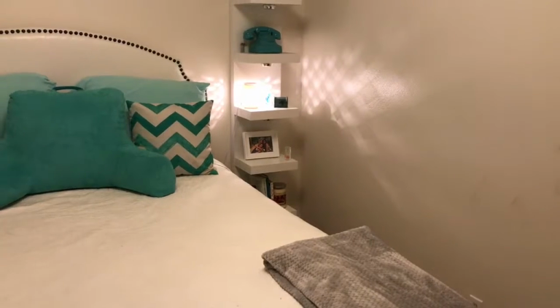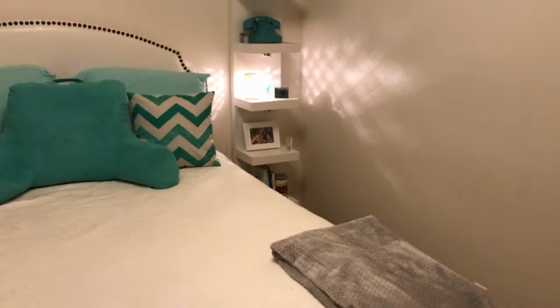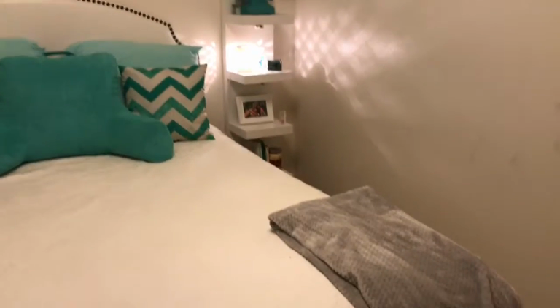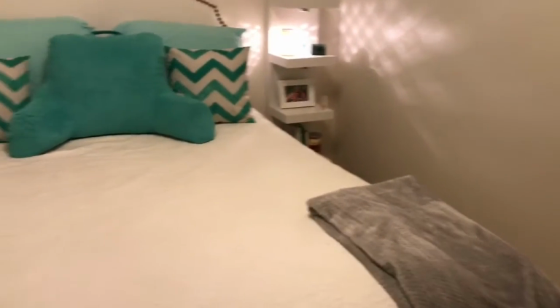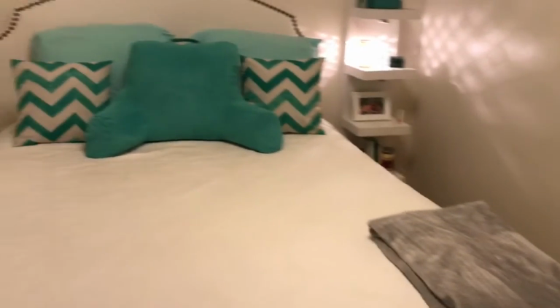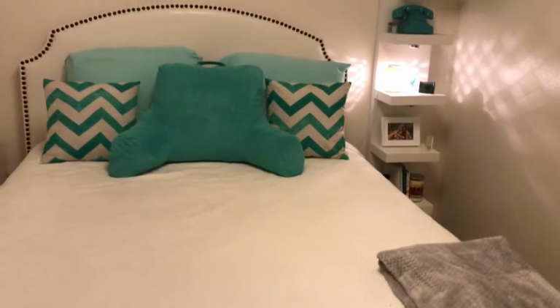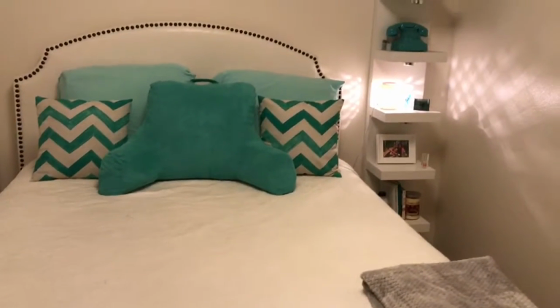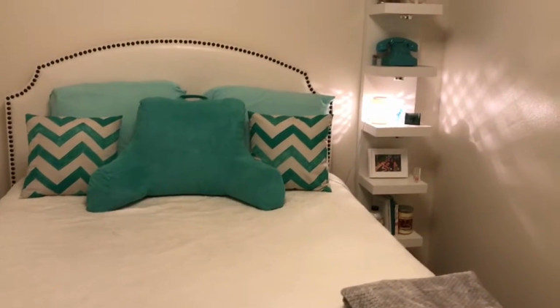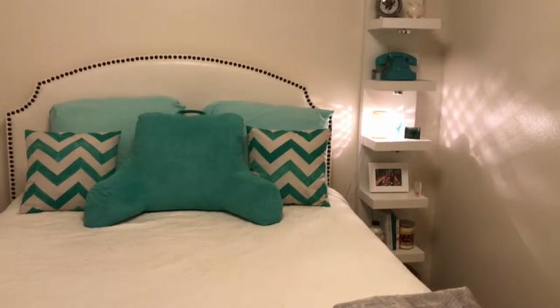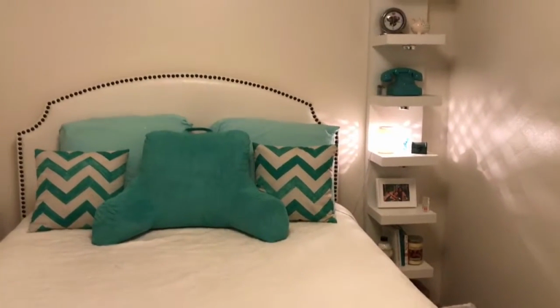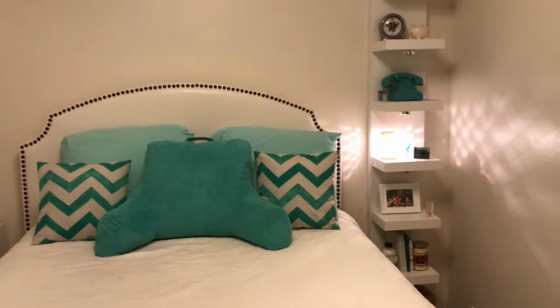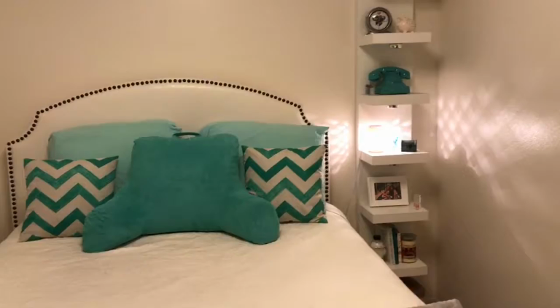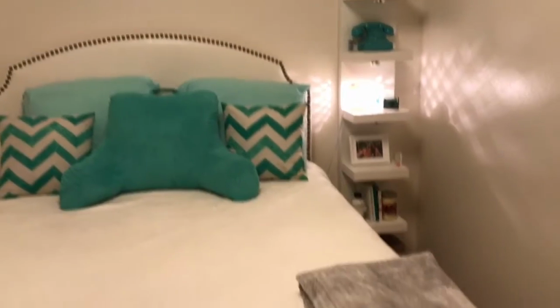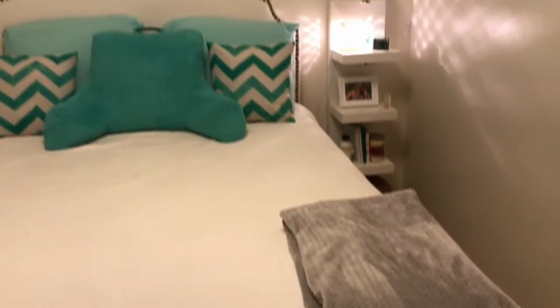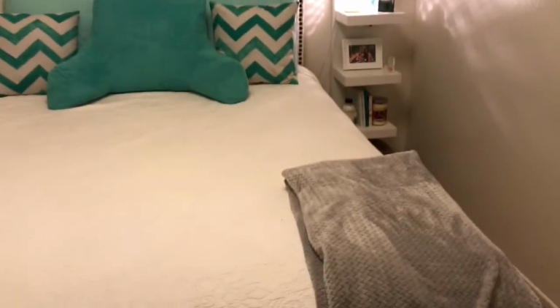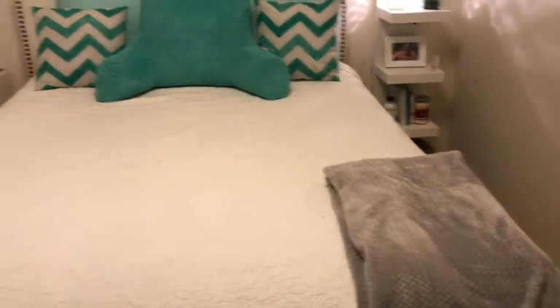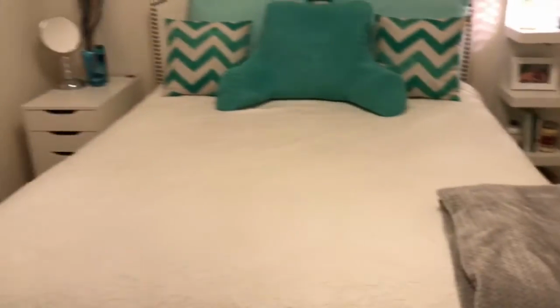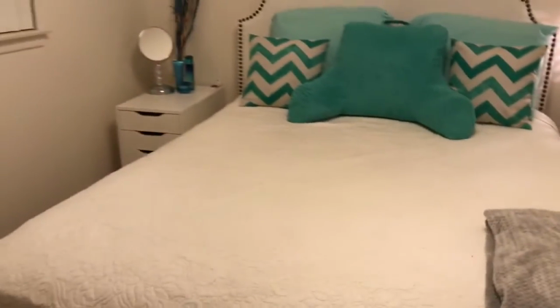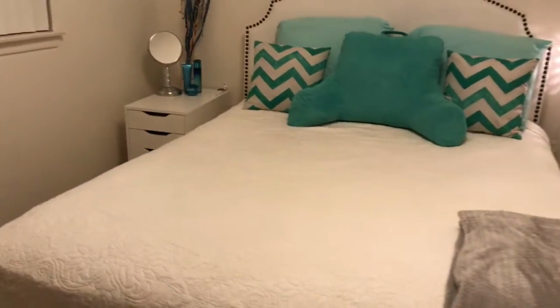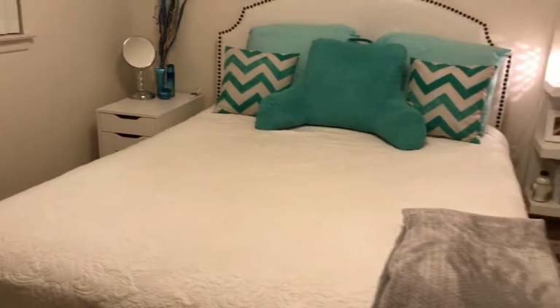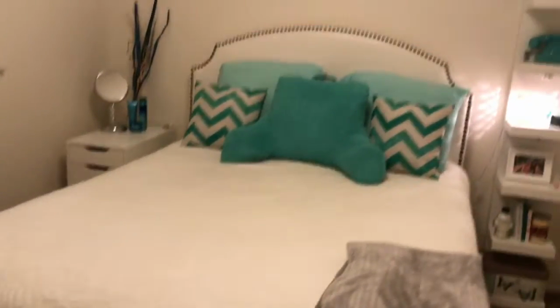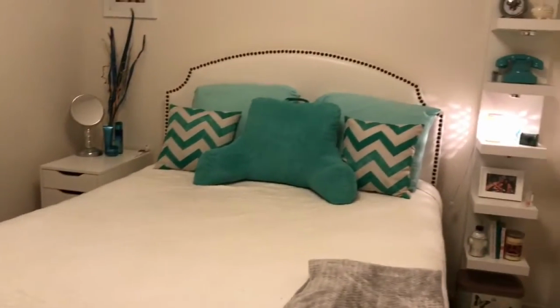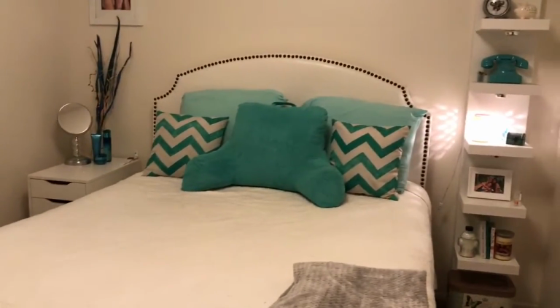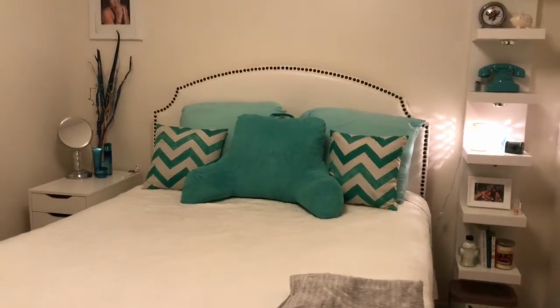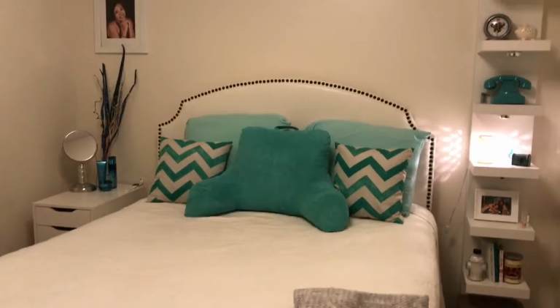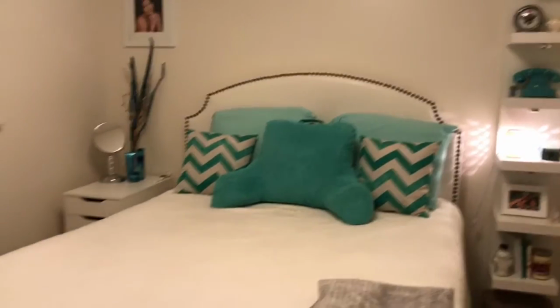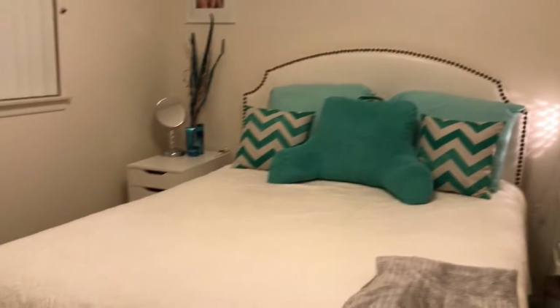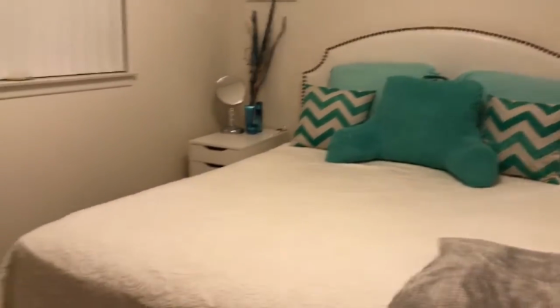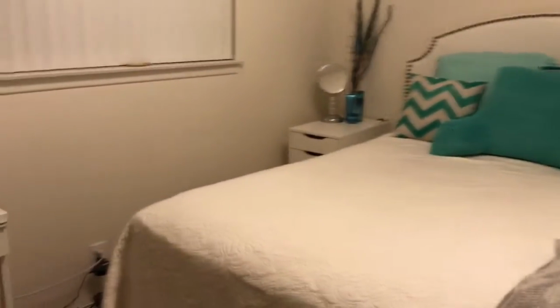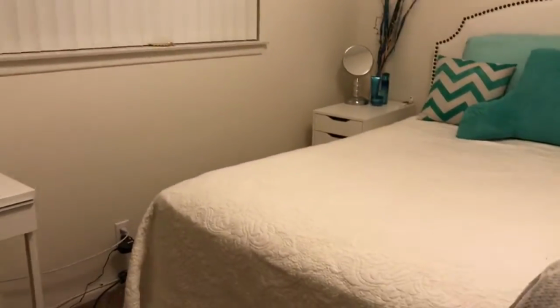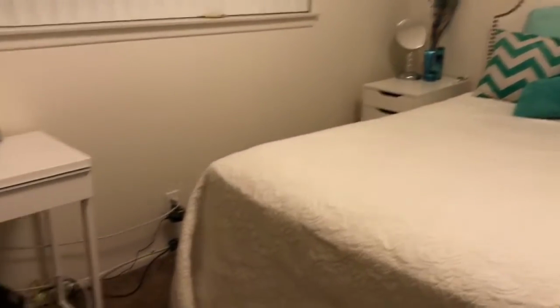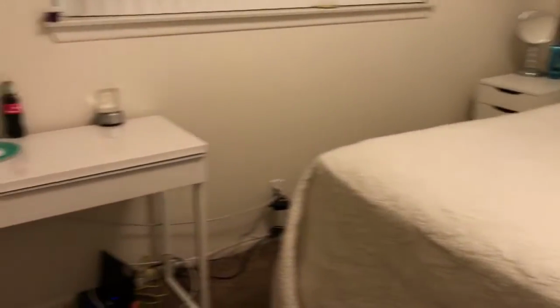This is an overview of my room. I went with a white, black, aqua, and silver color palette.